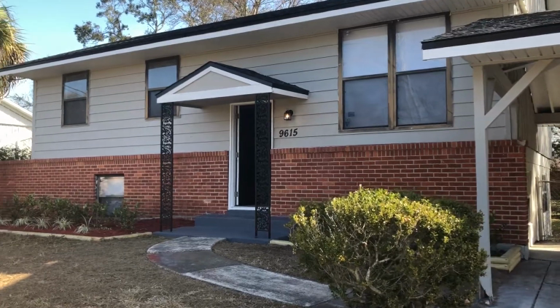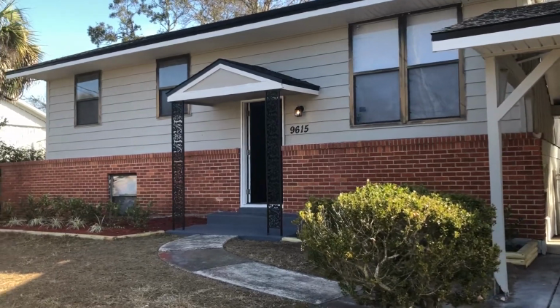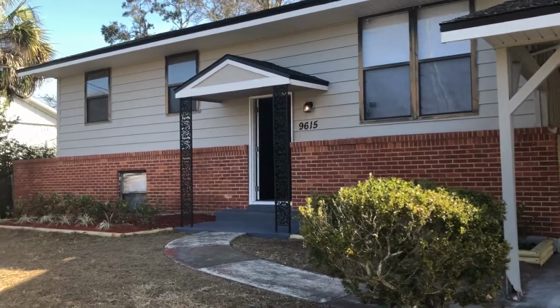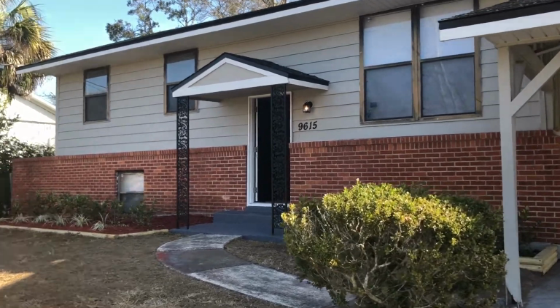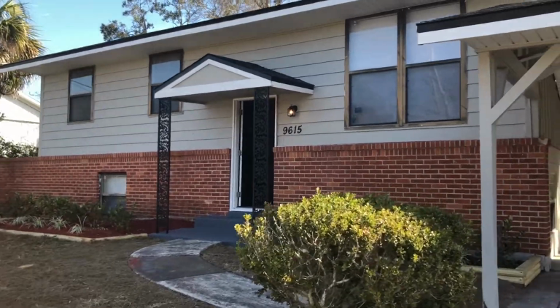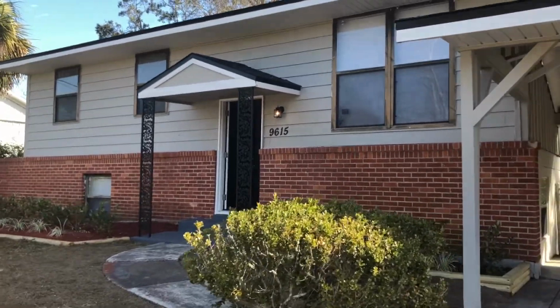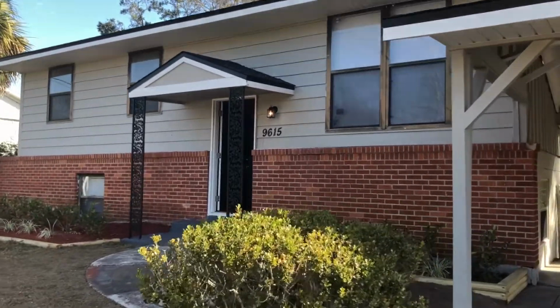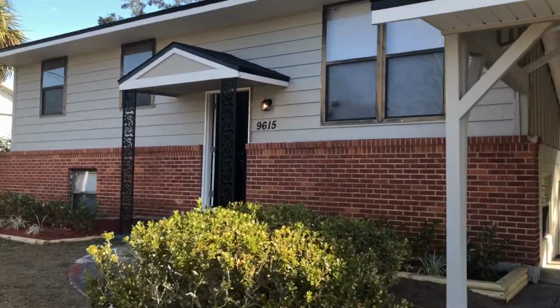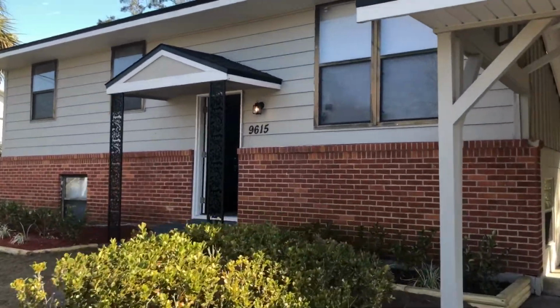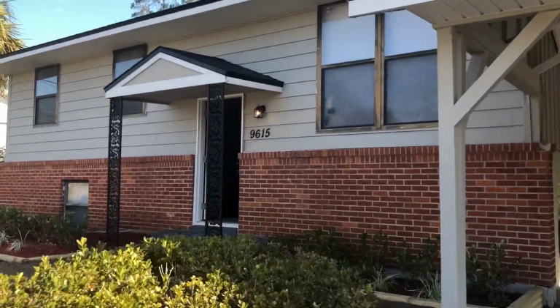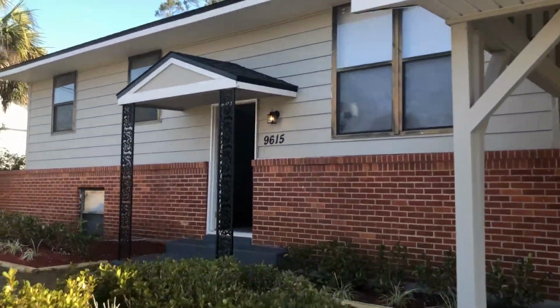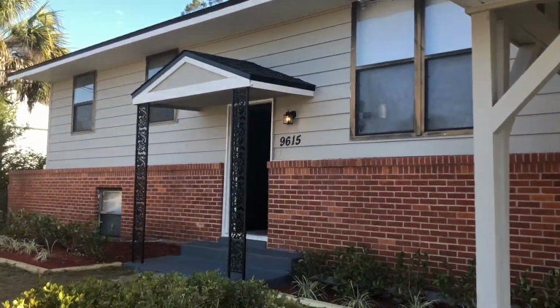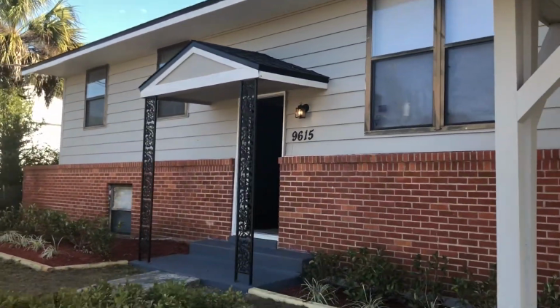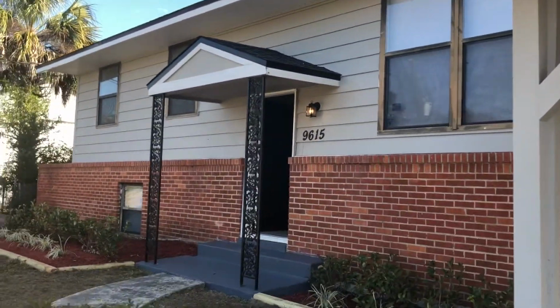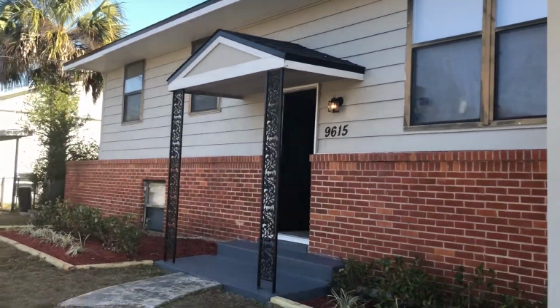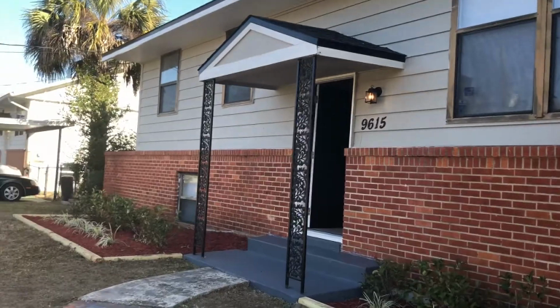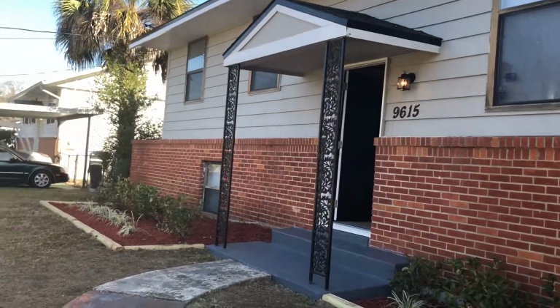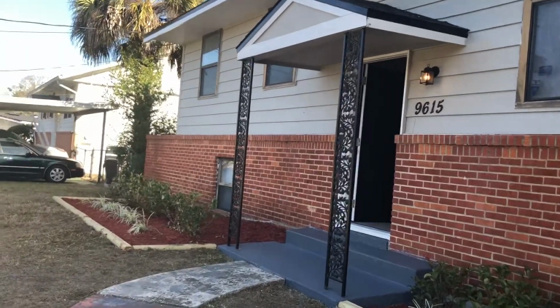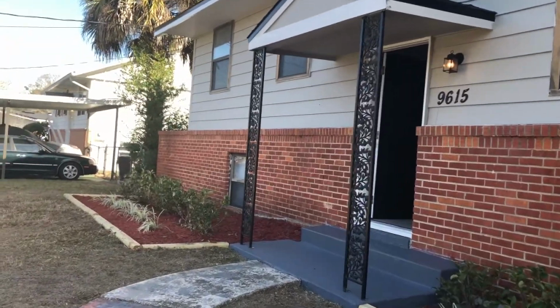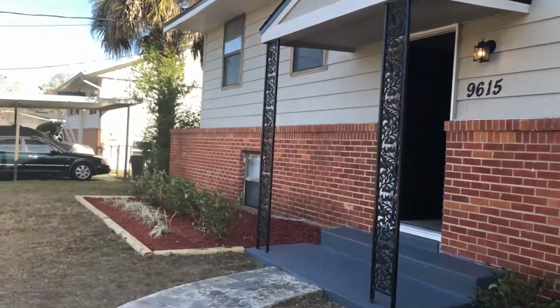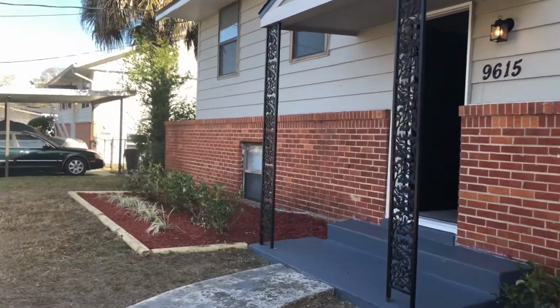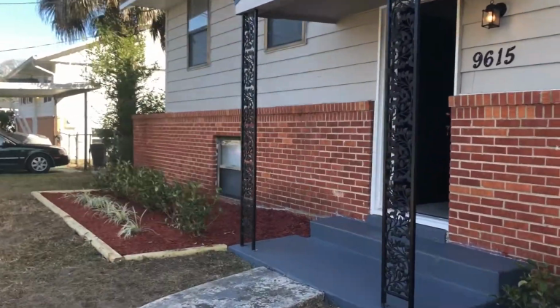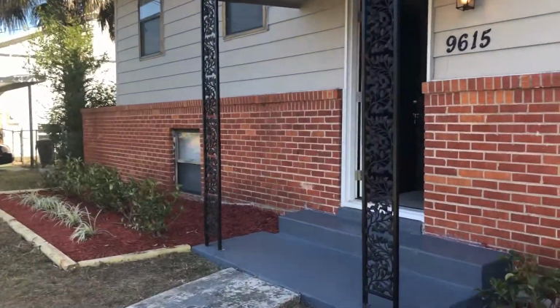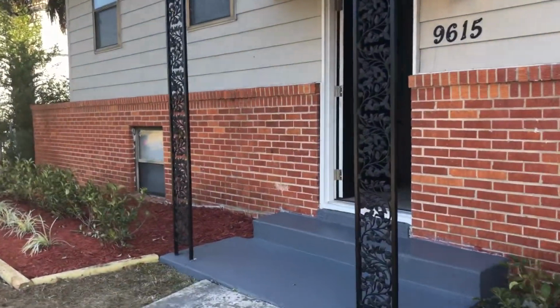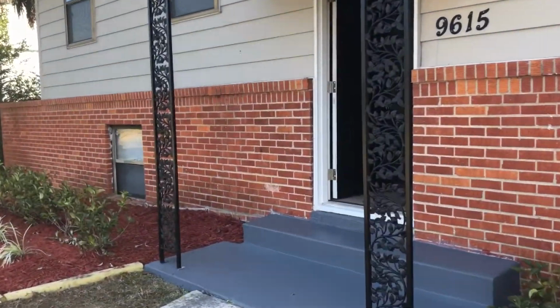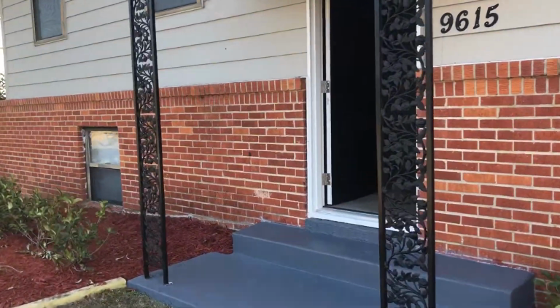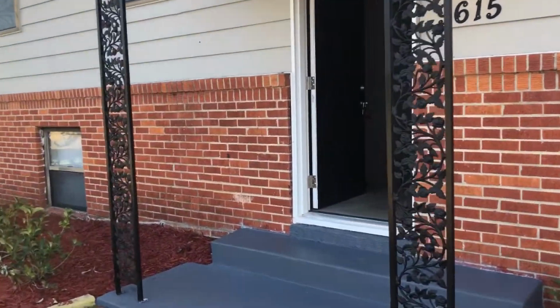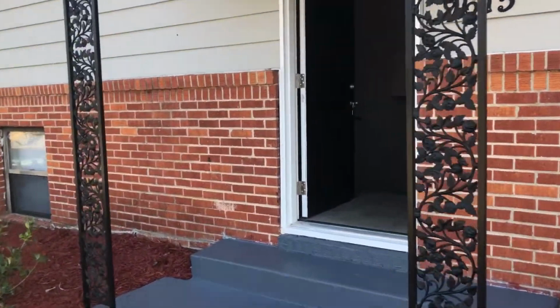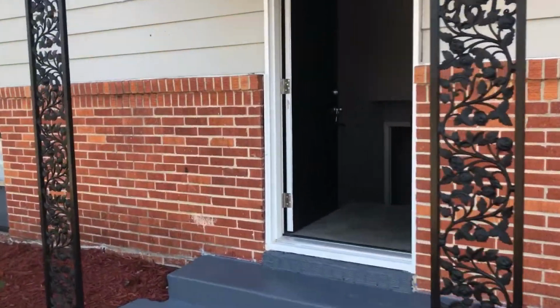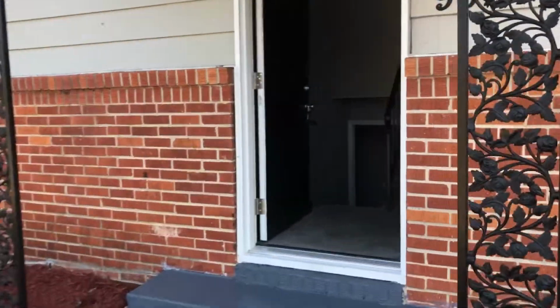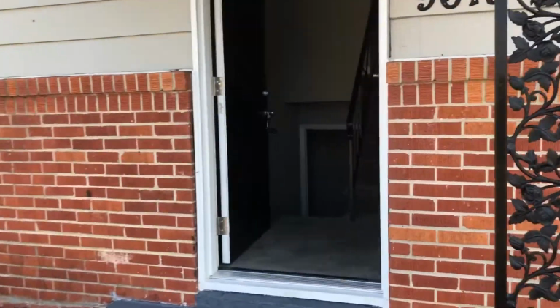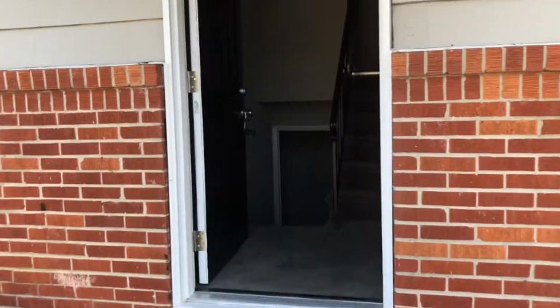Hi, this is Candace with JWB. We're here at 9615 Scadlock Road to do a final walk on a newly renovated five-bedroom, two-bathroom home here in Jacksonville, Florida.